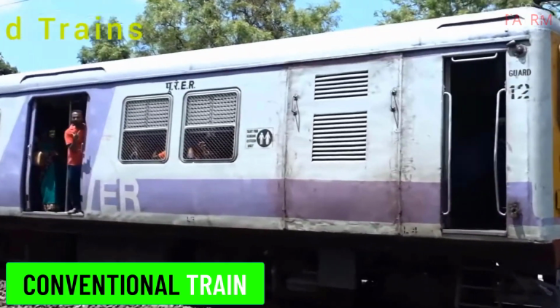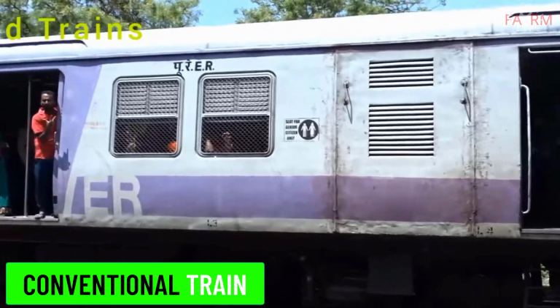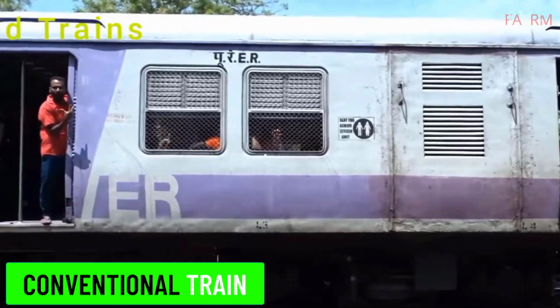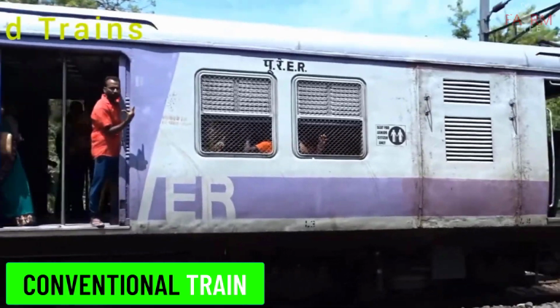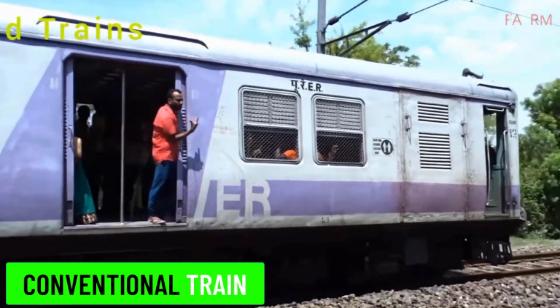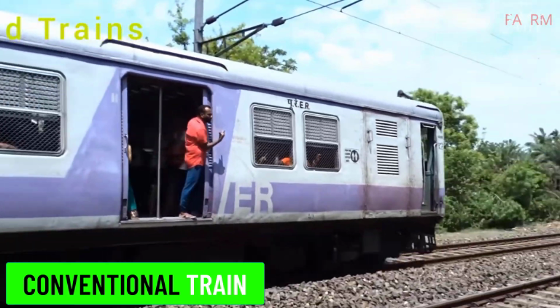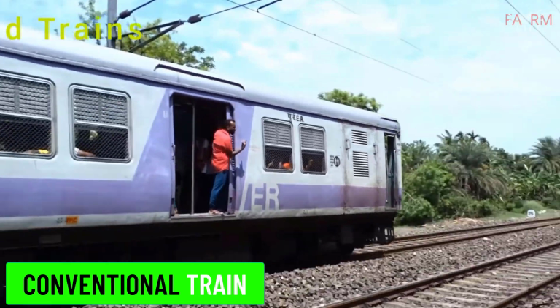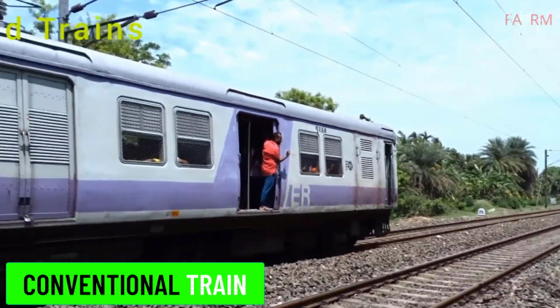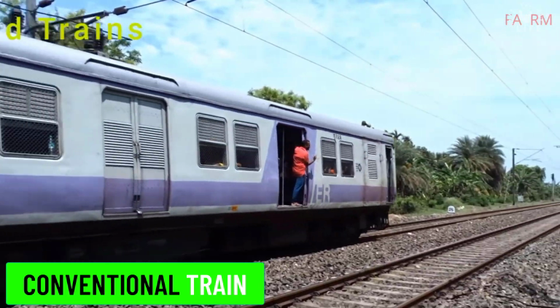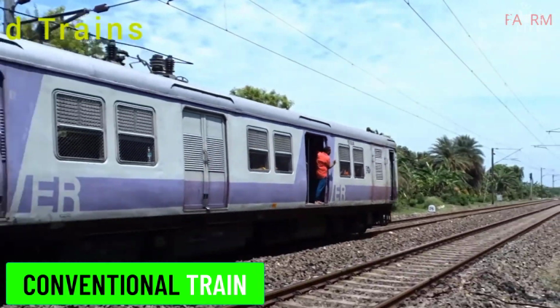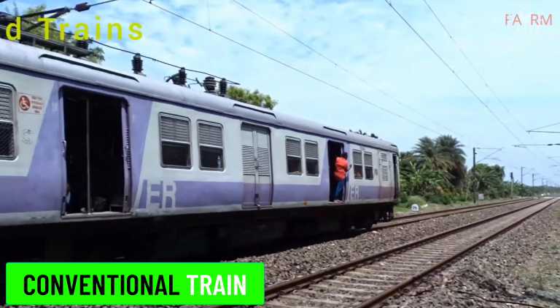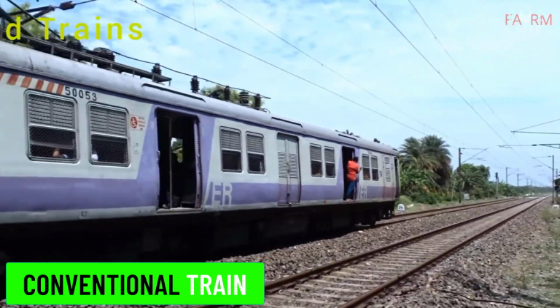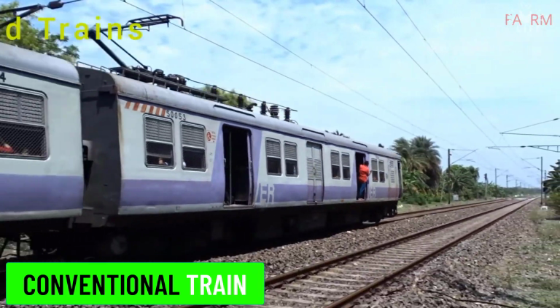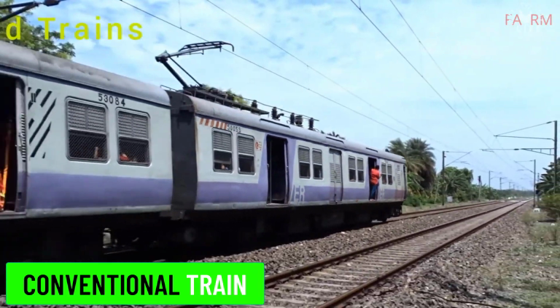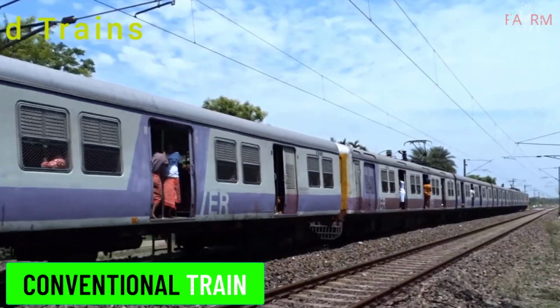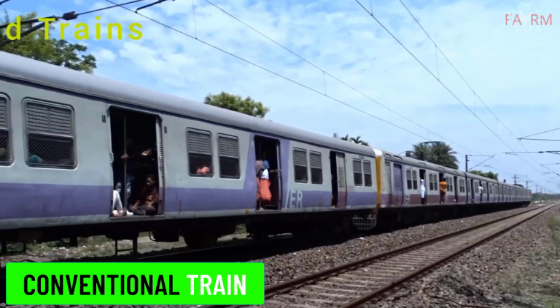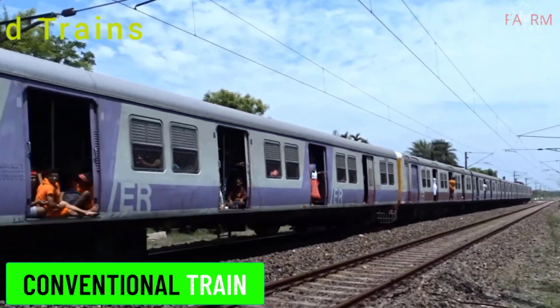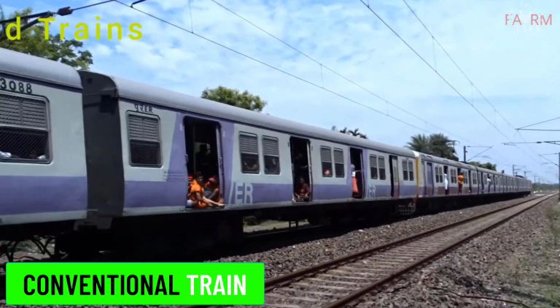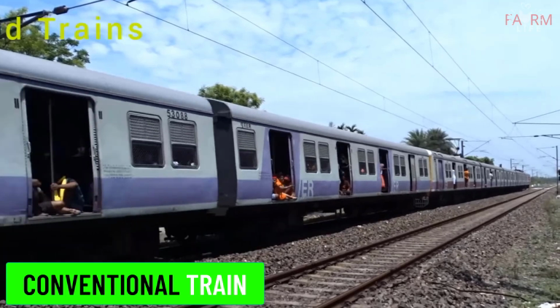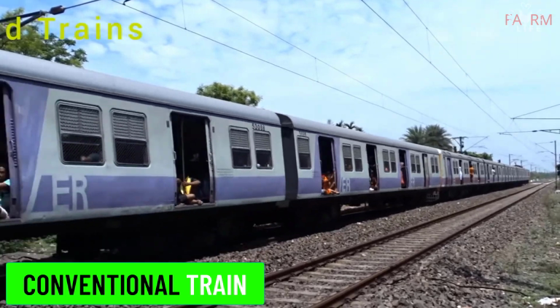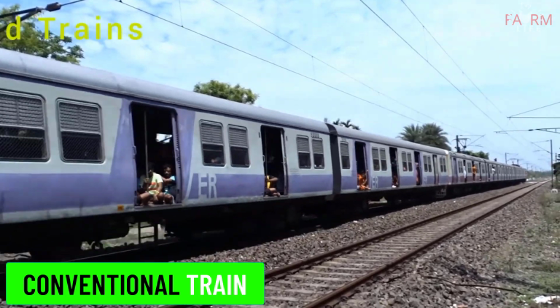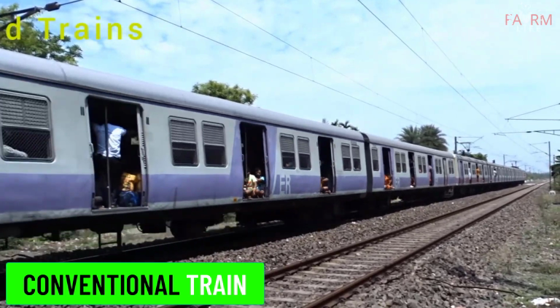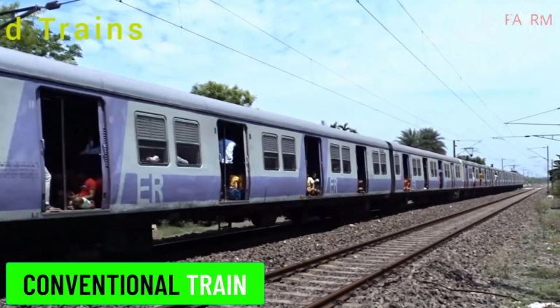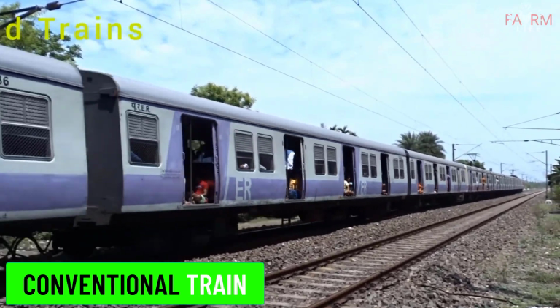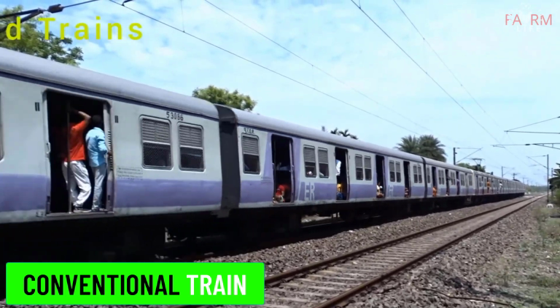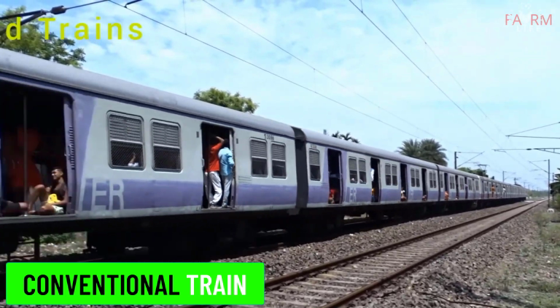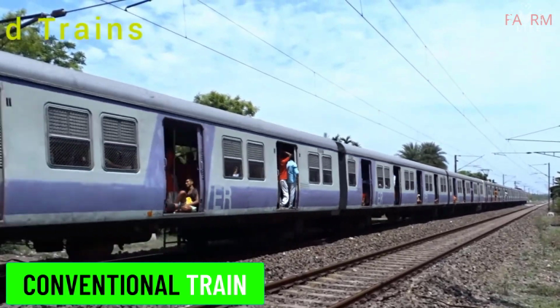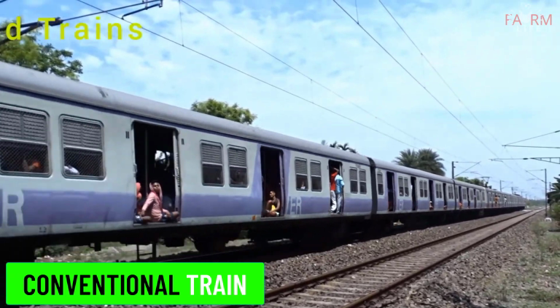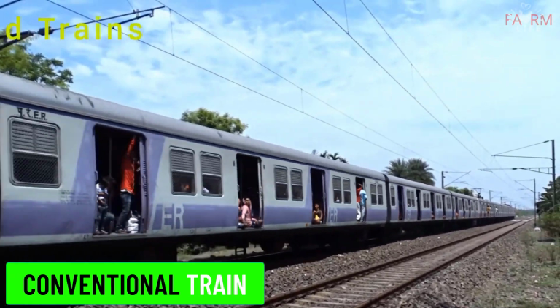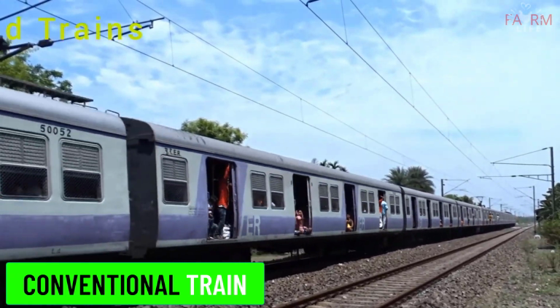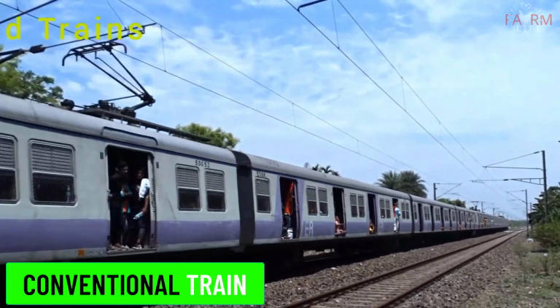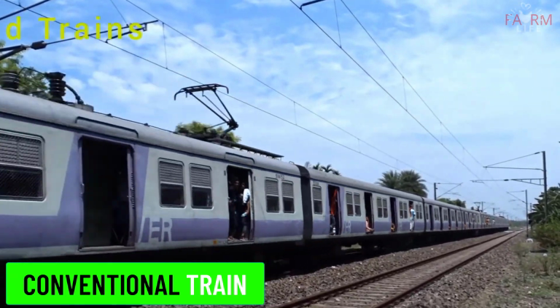Conventional train. Conventional trains are the standard type of passenger trains, which can be powered by steam, diesel, or electricity. They typically operate at moderate speeds.